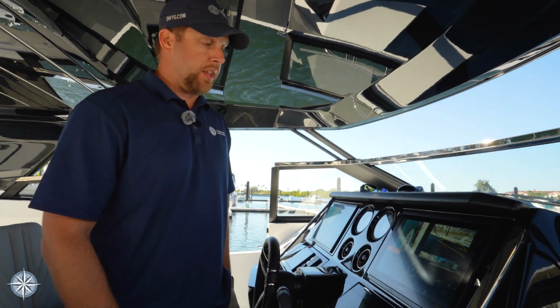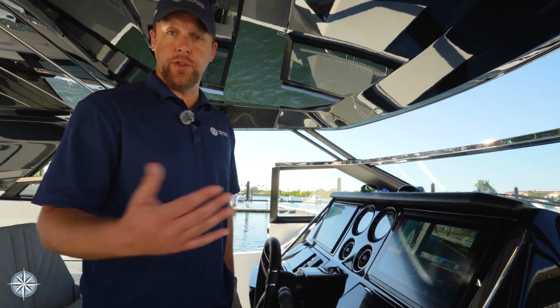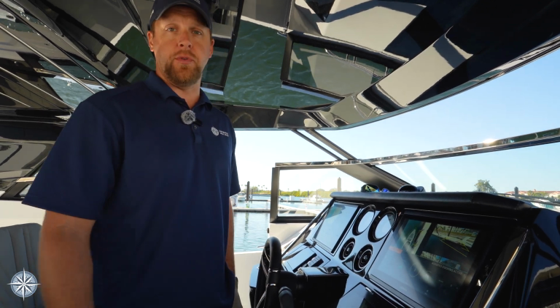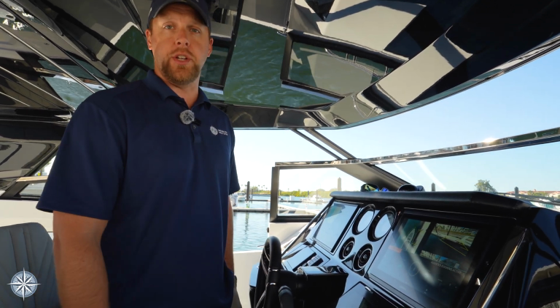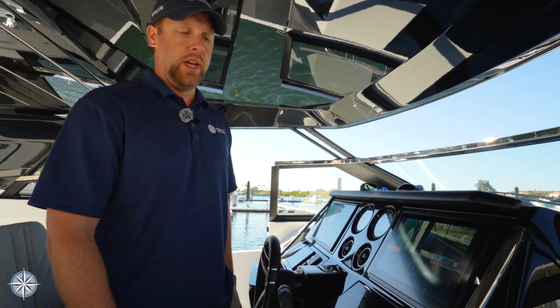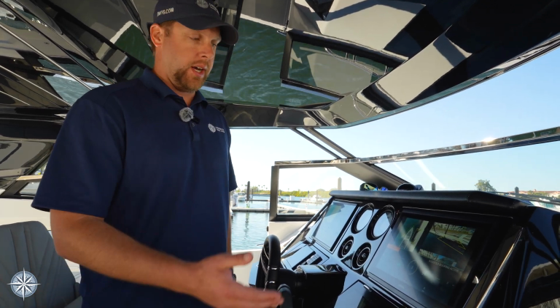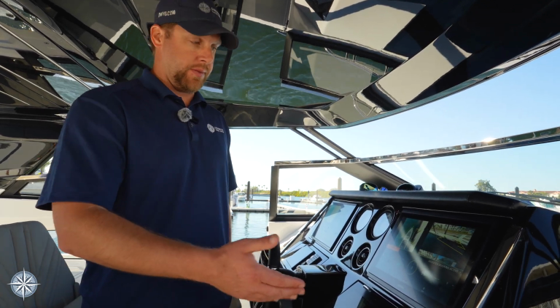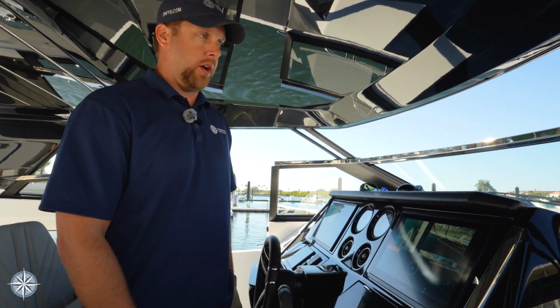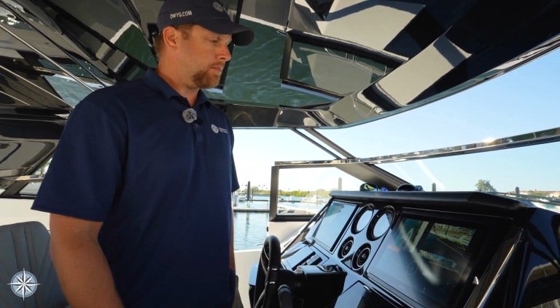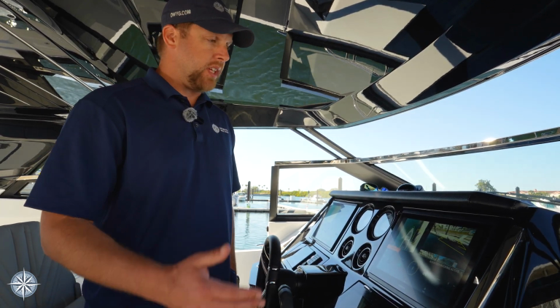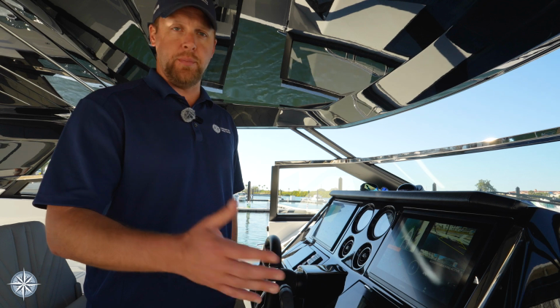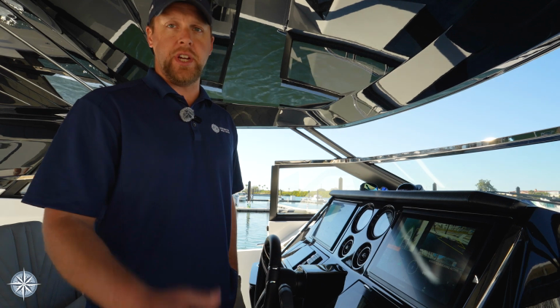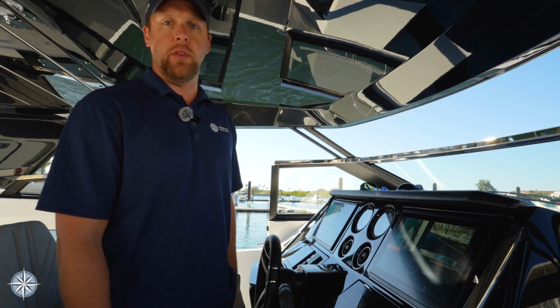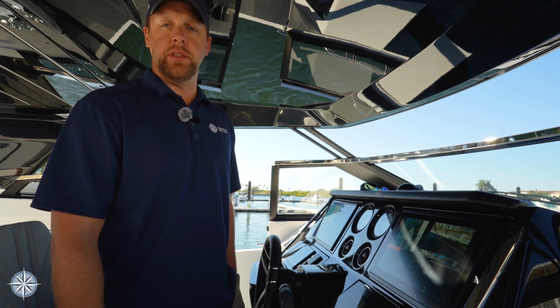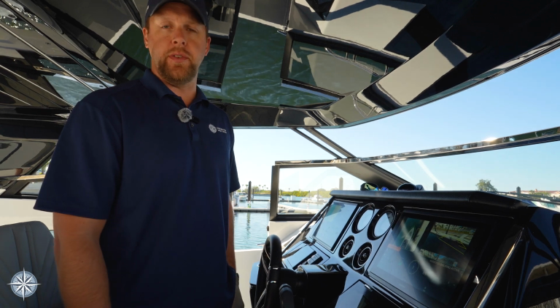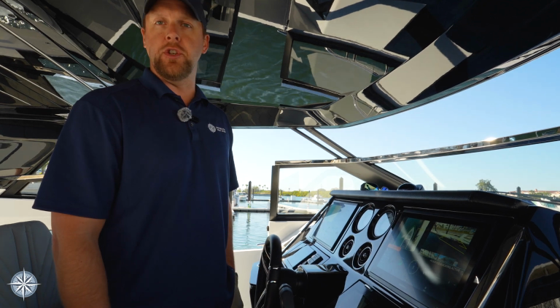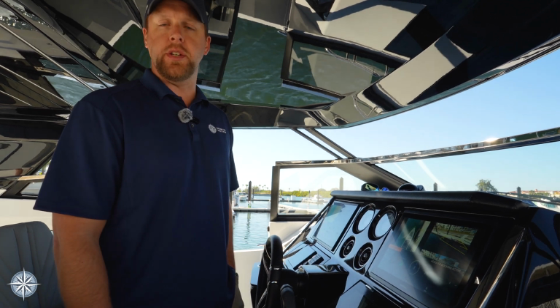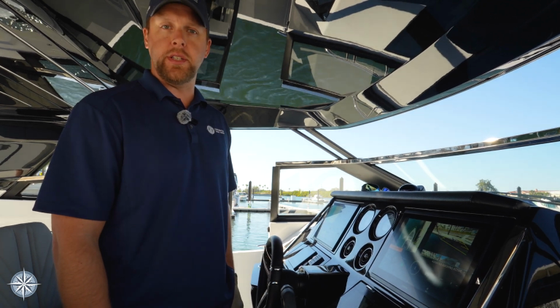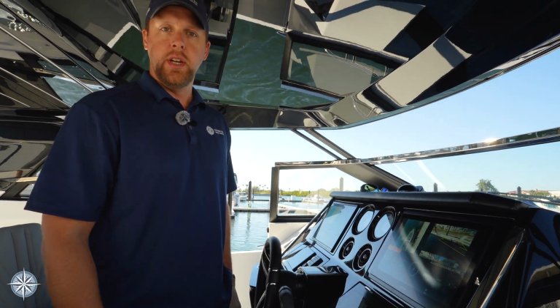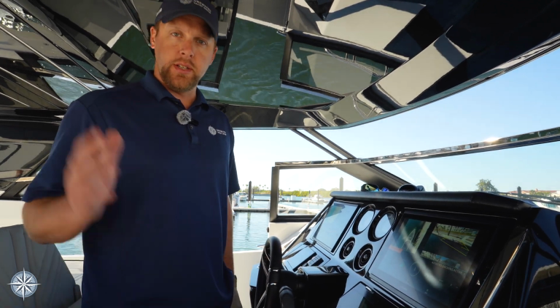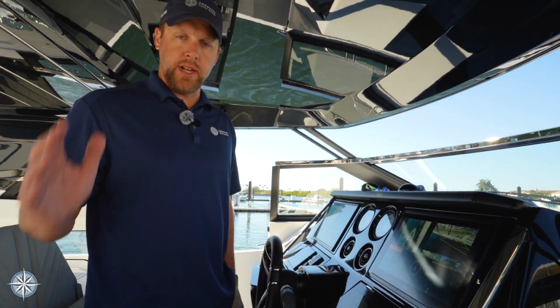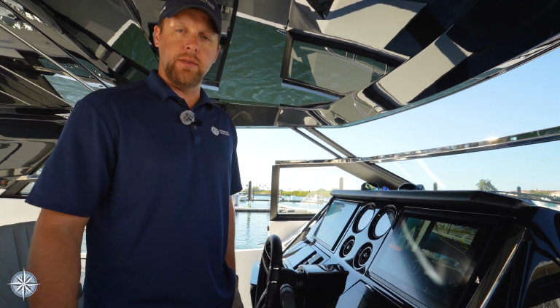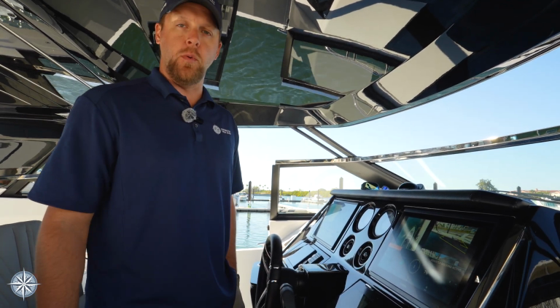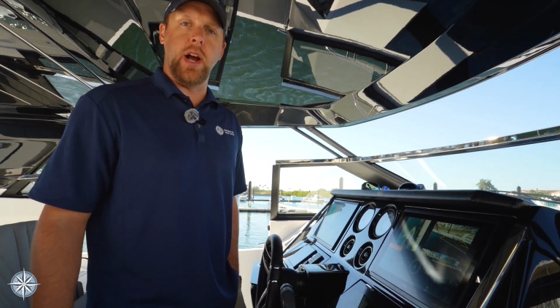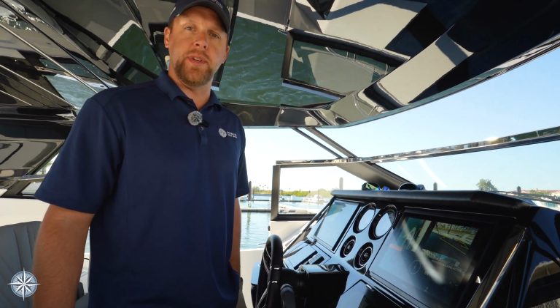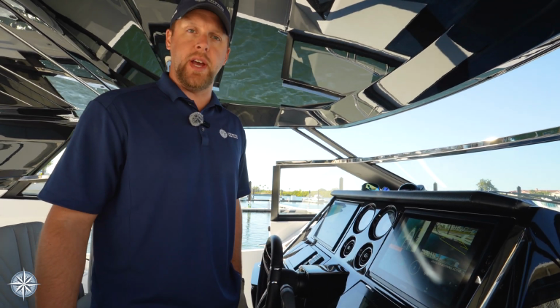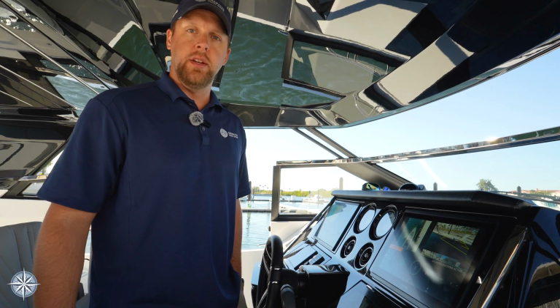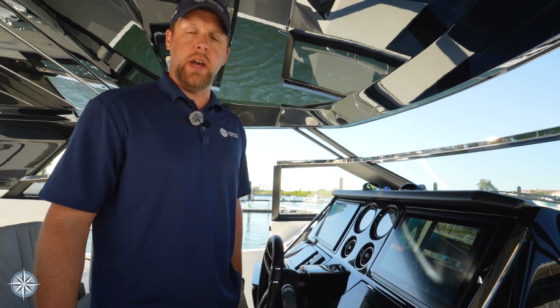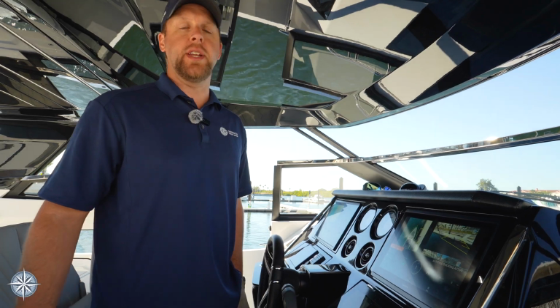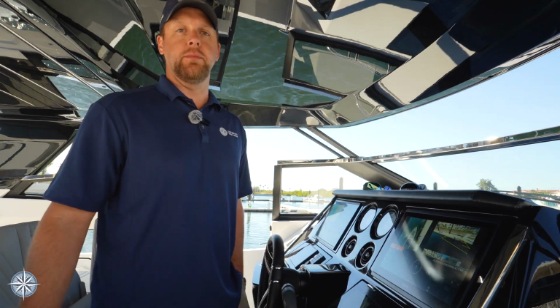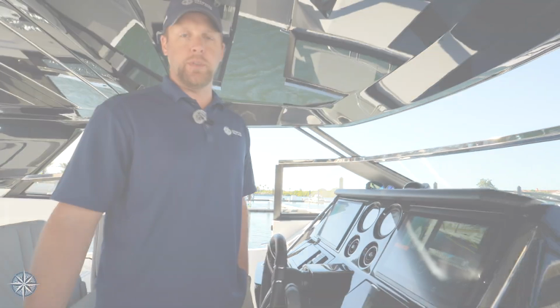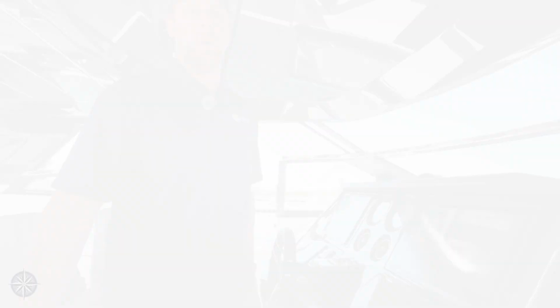Thank you so much for watching this video. Be sure to check out all the videos in this 55 Superhawk series. It's Dusty with One Water Yacht Group, Tampa Bay. Have a great day — we'll see you on the water.